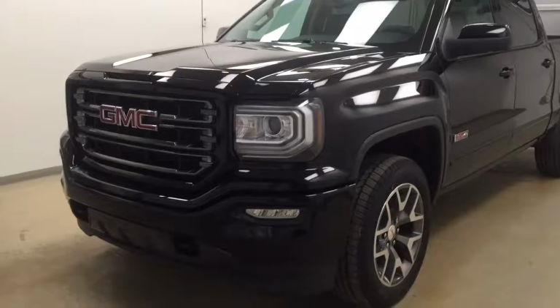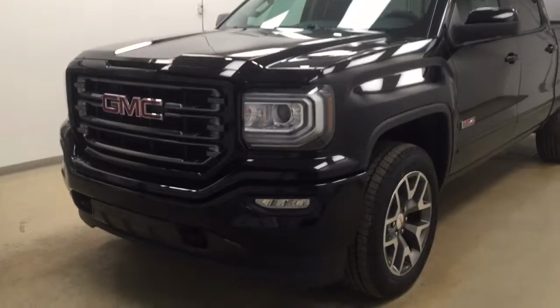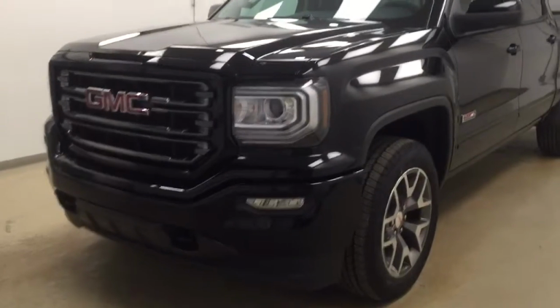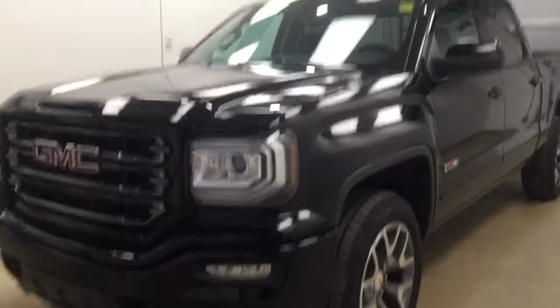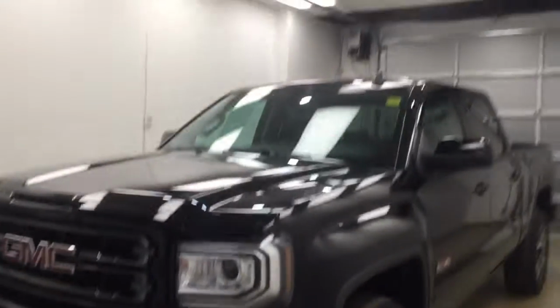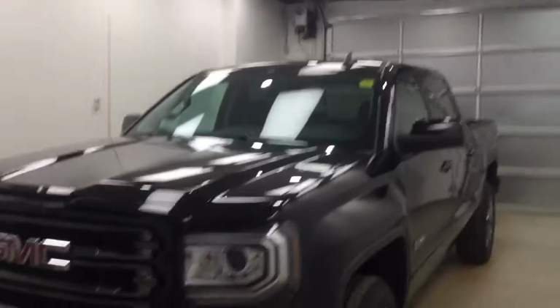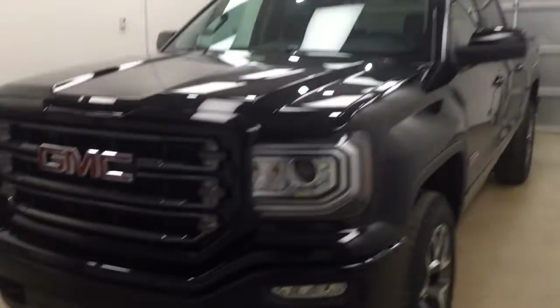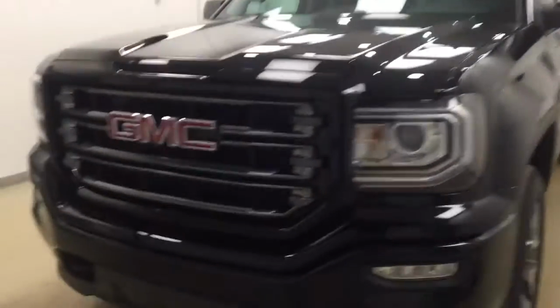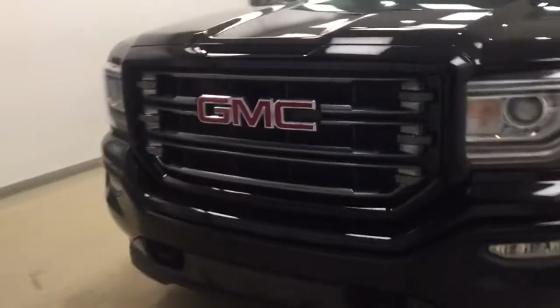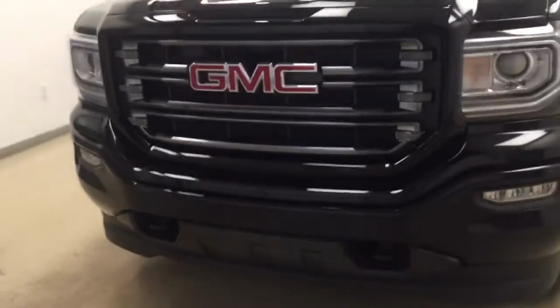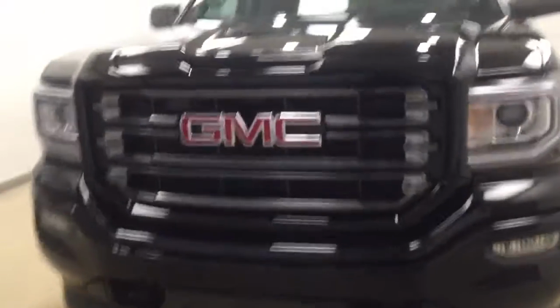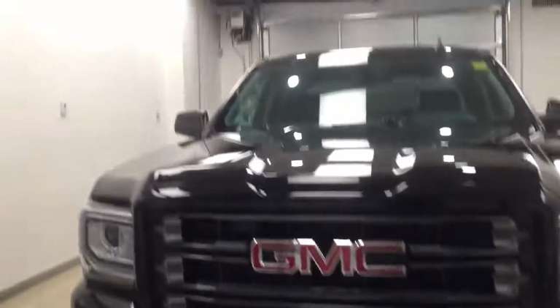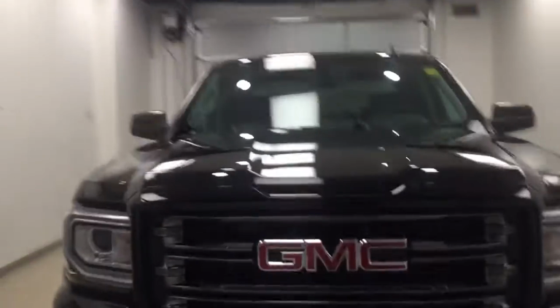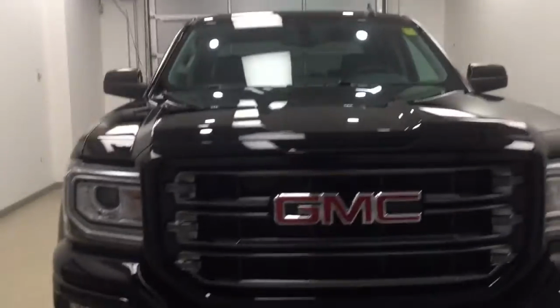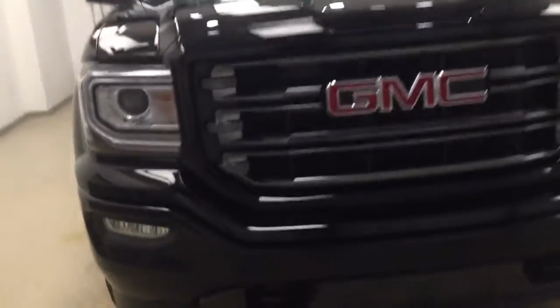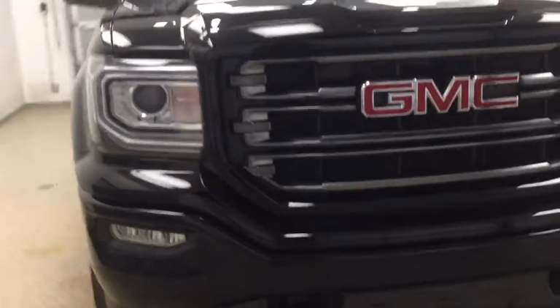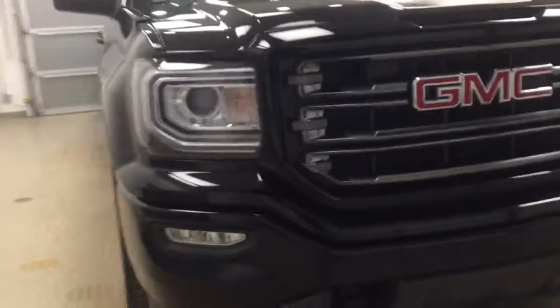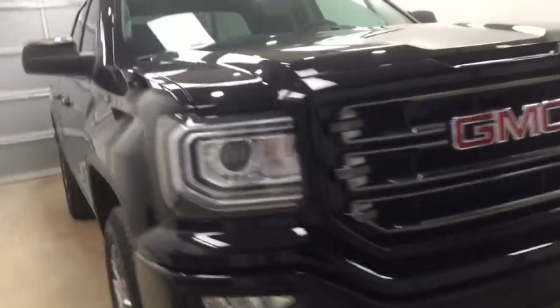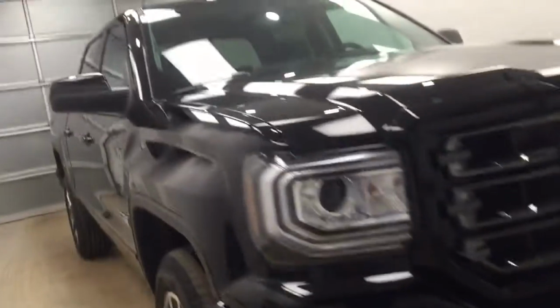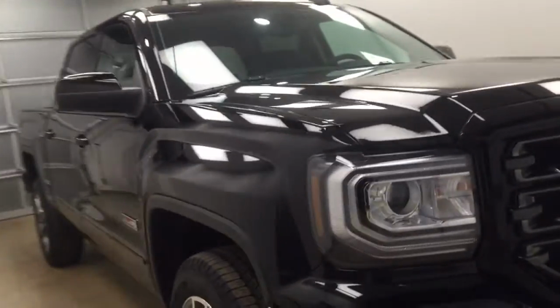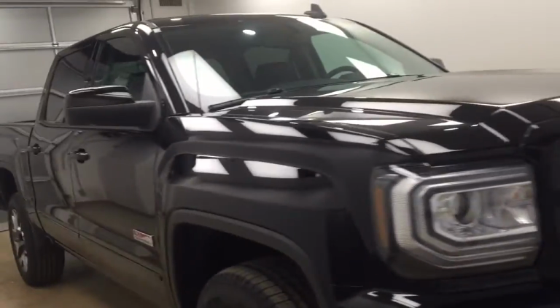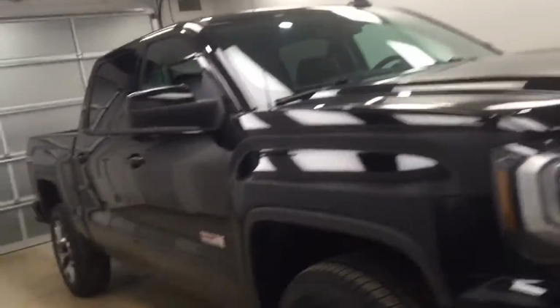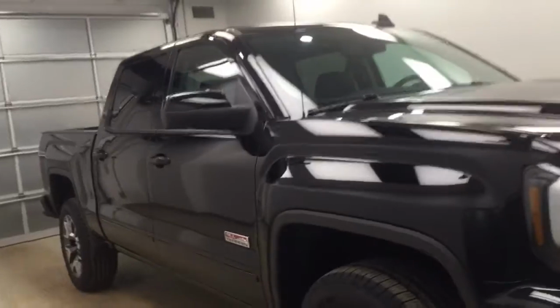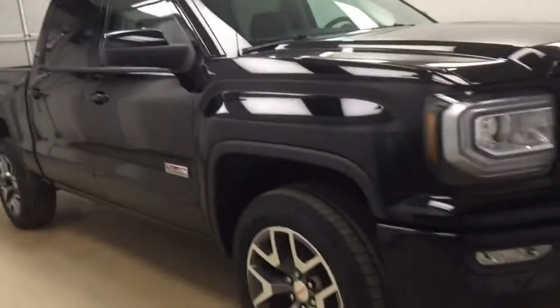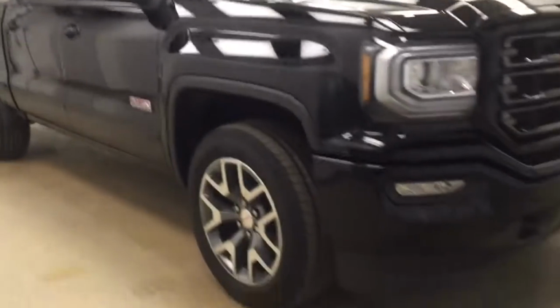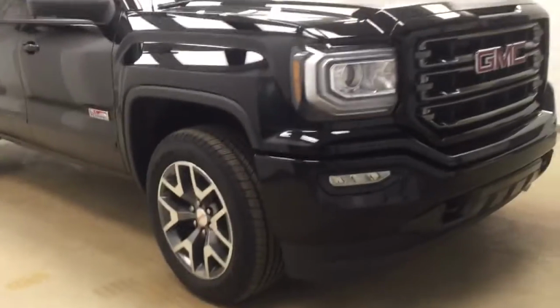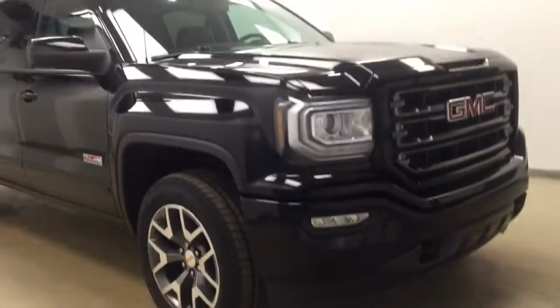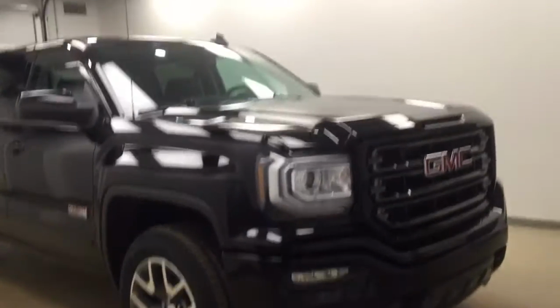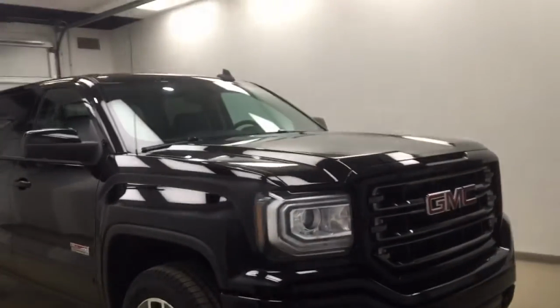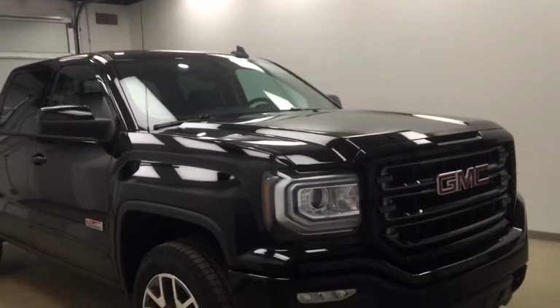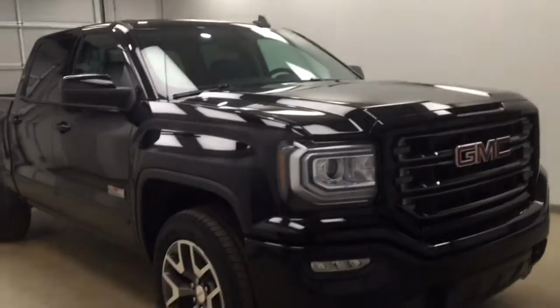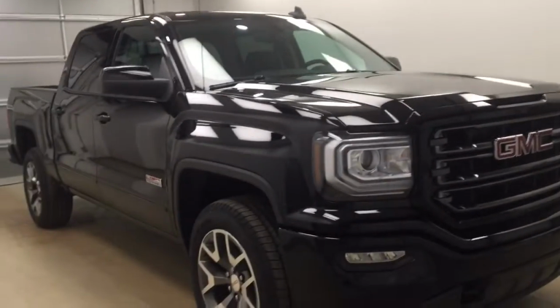Today you are looking at stock number 176165 and this is a 2017 GMC 1500 crew cab. Our color is onyx black.